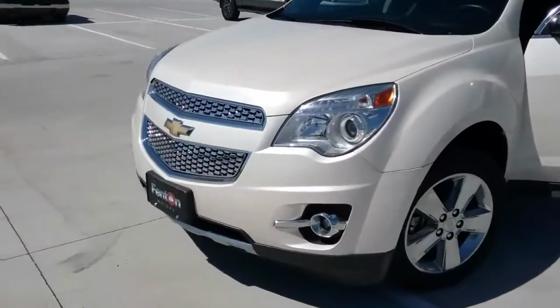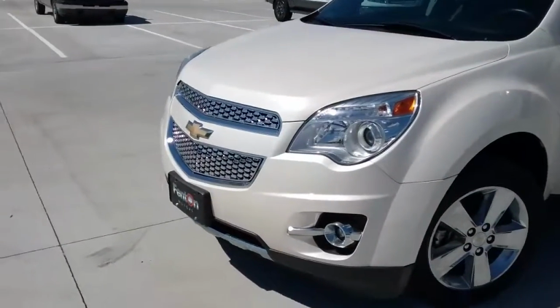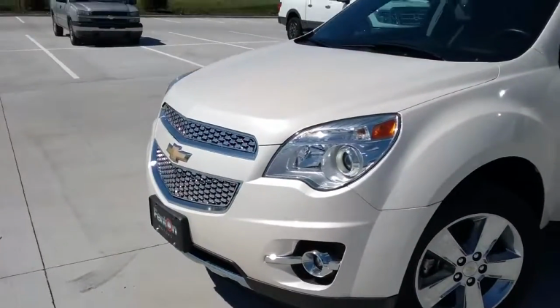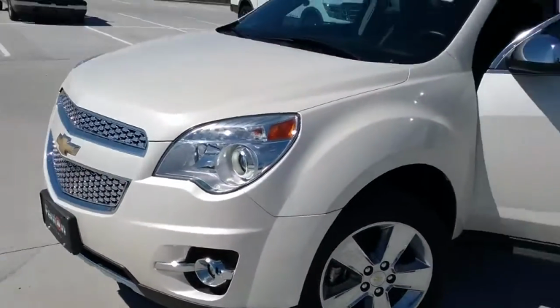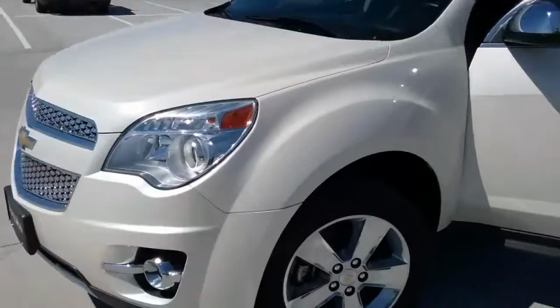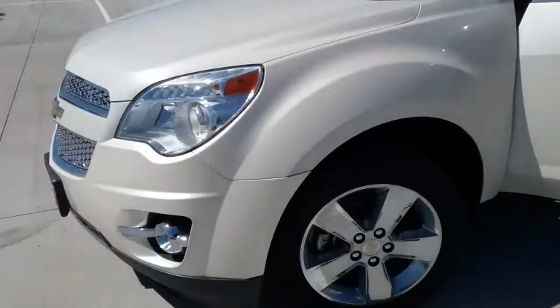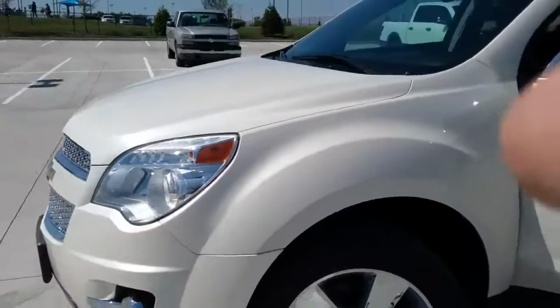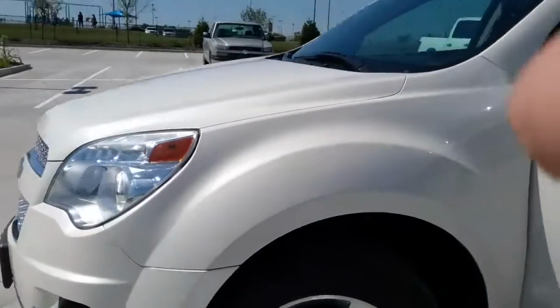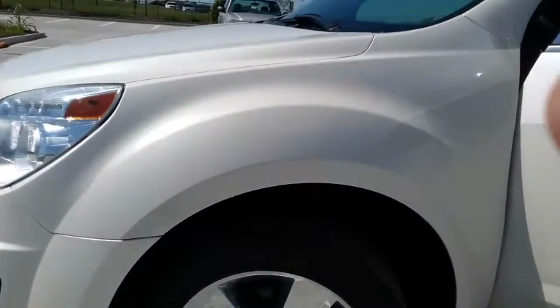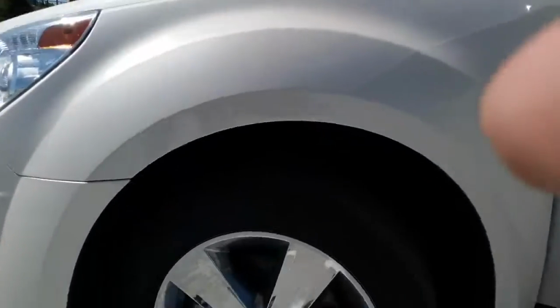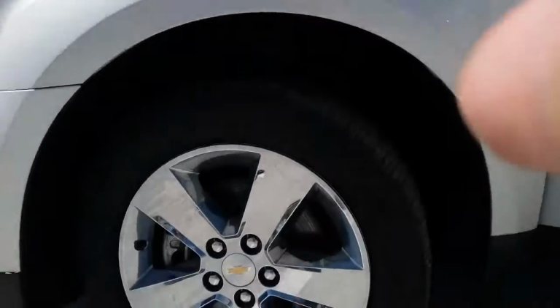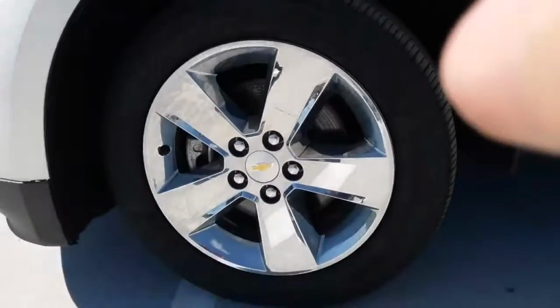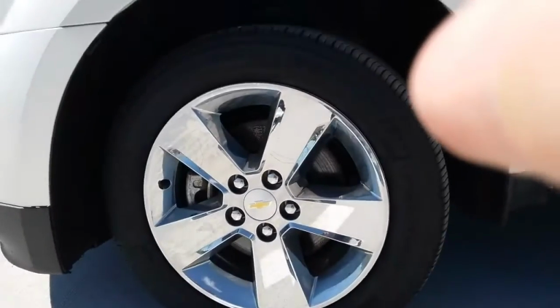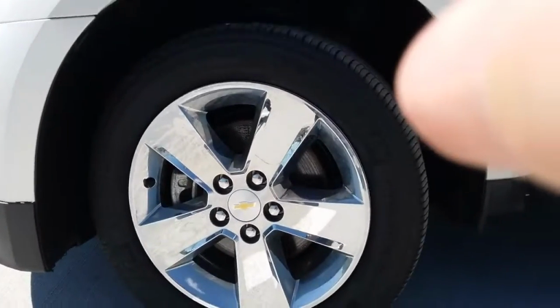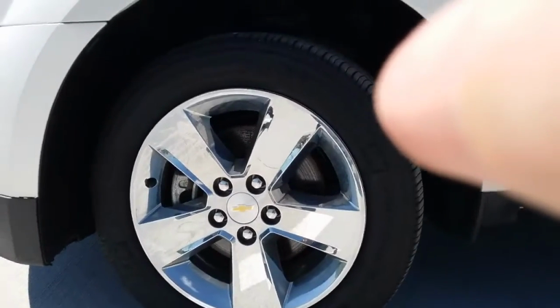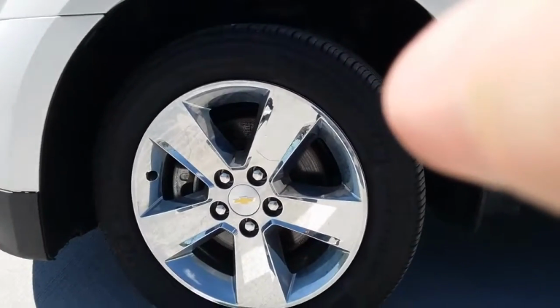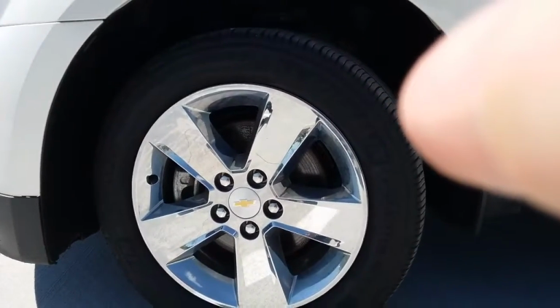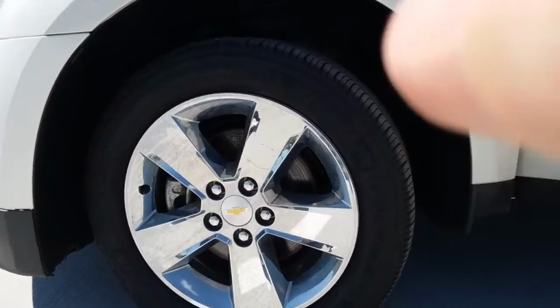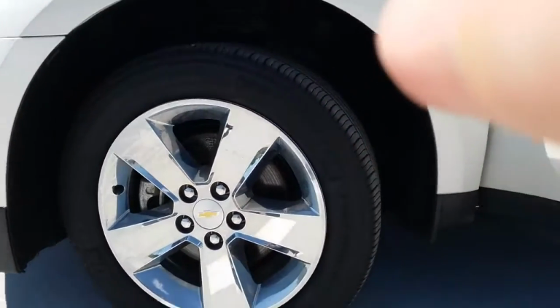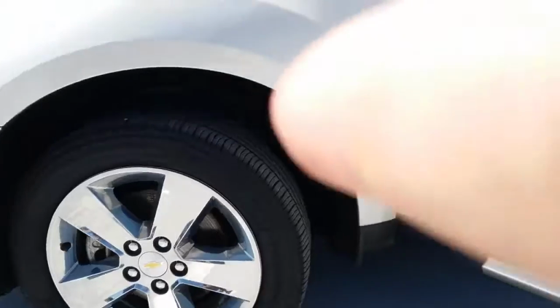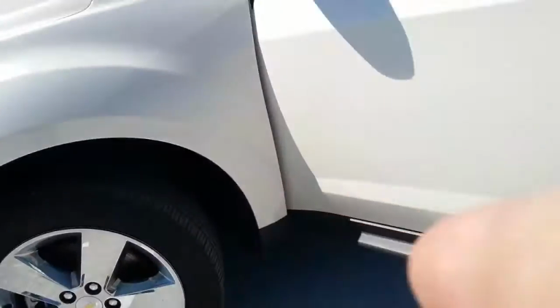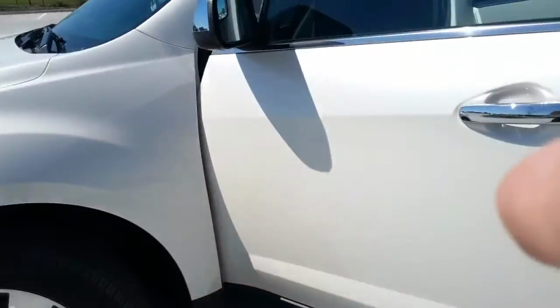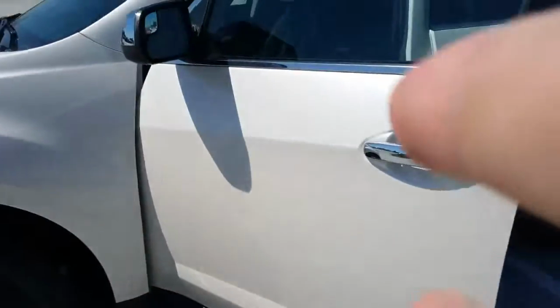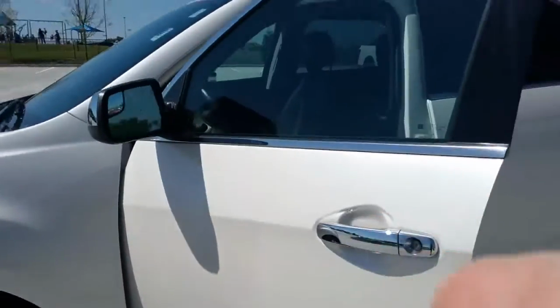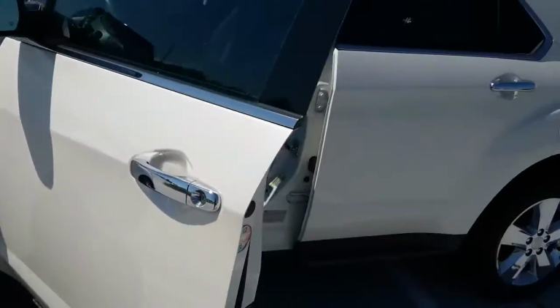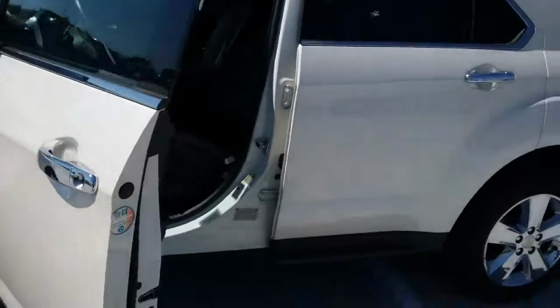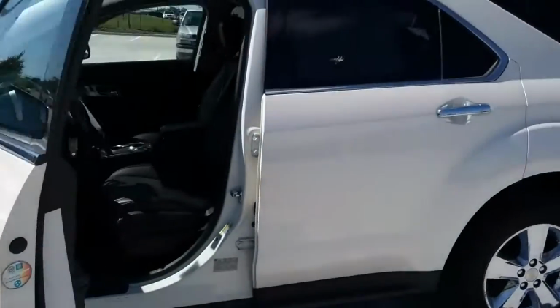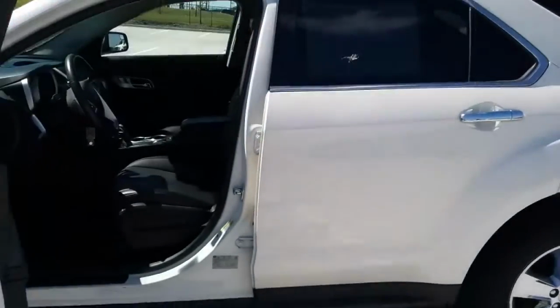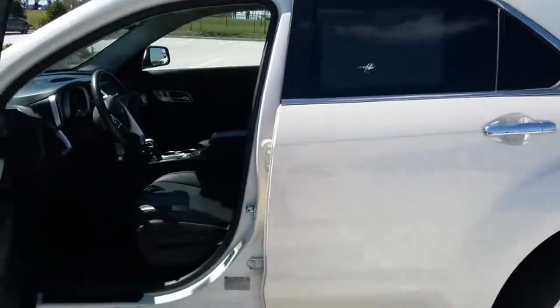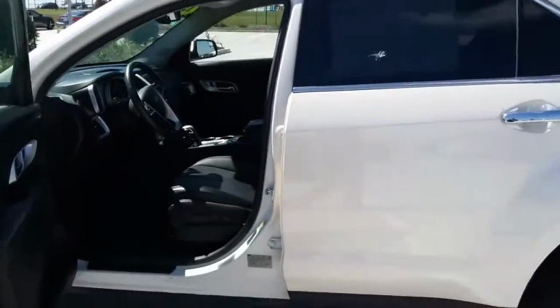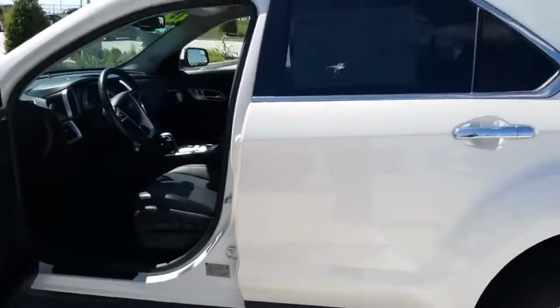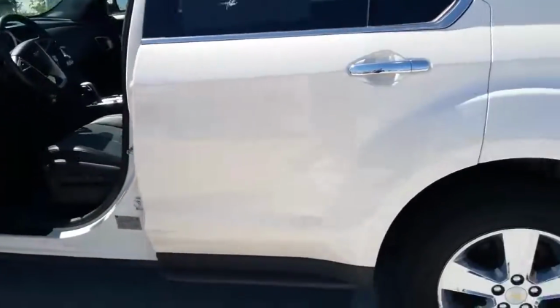You got your chrome grille with real wheels, not hubcaps. Pearl white, which goes great with that black interior.